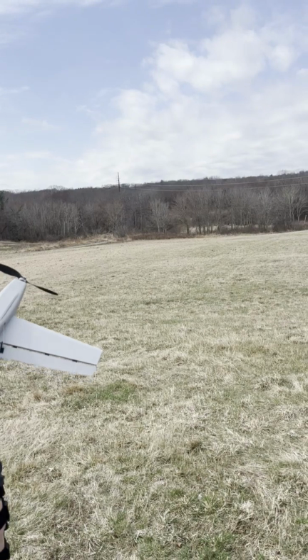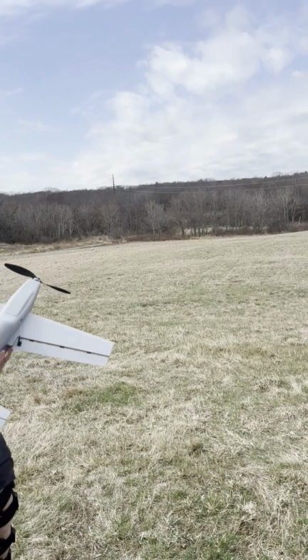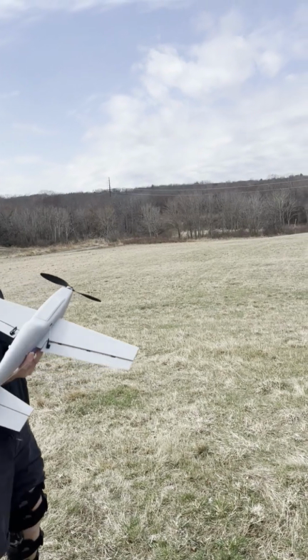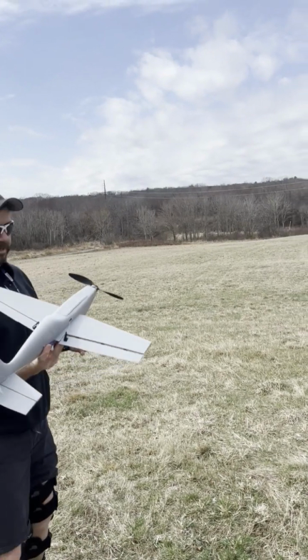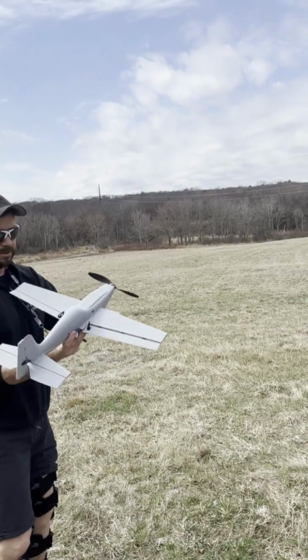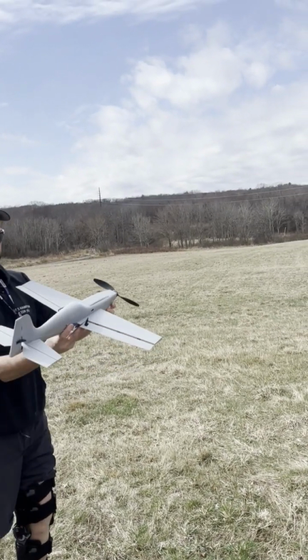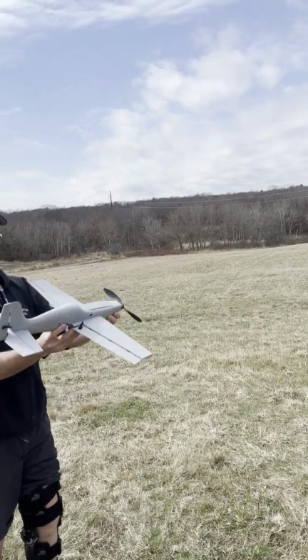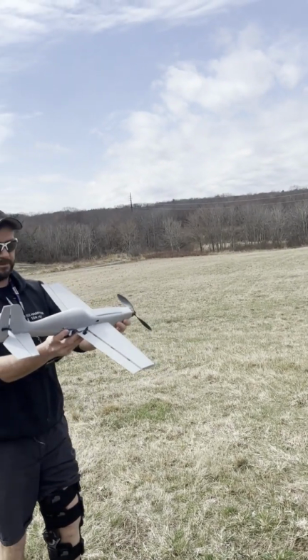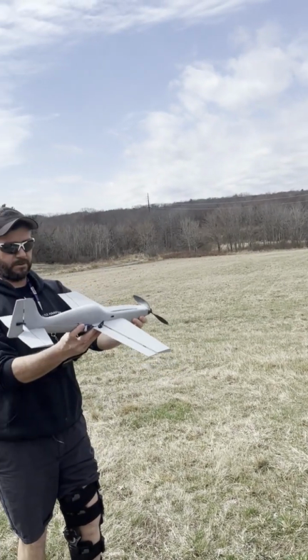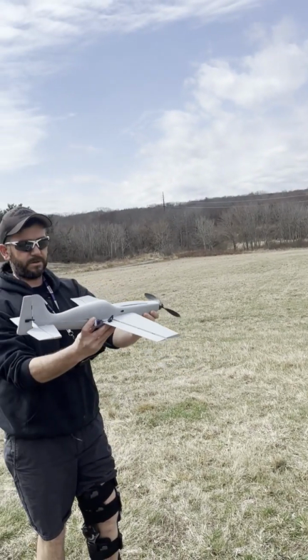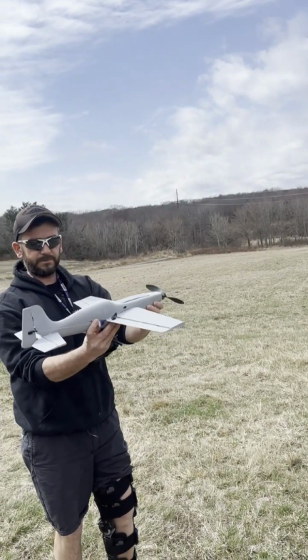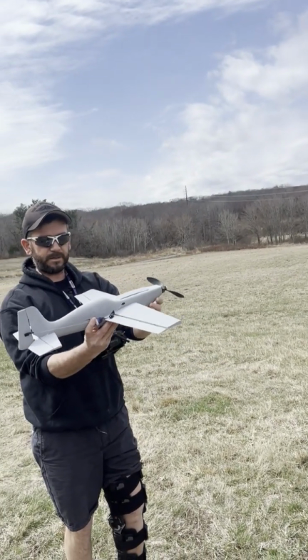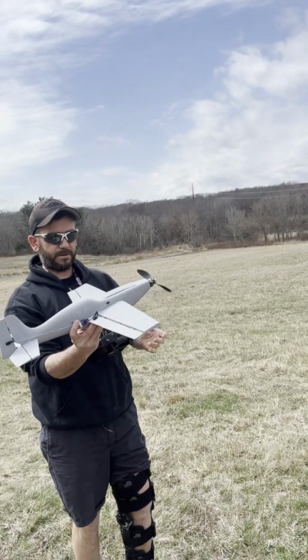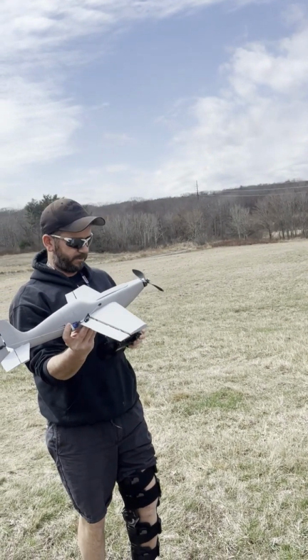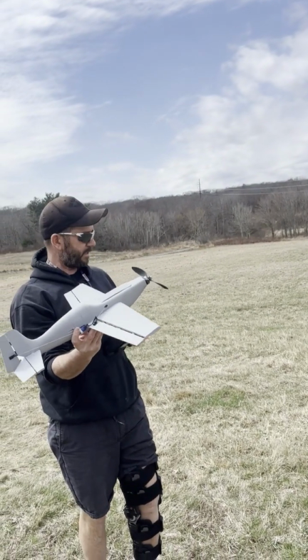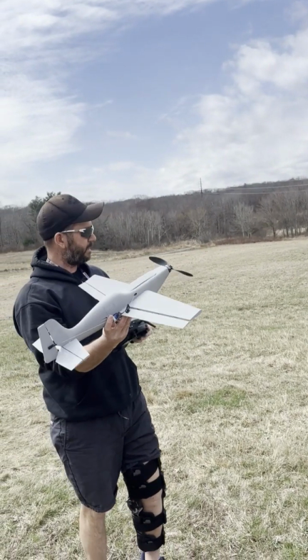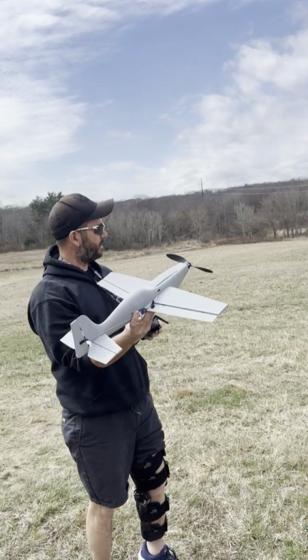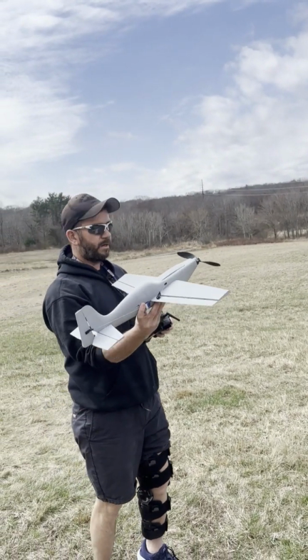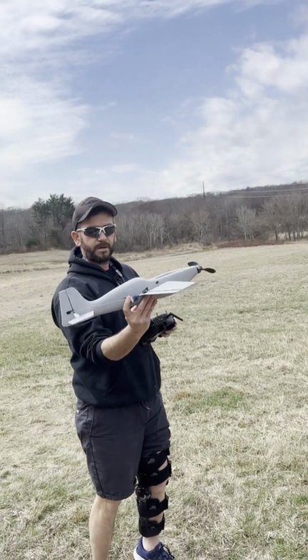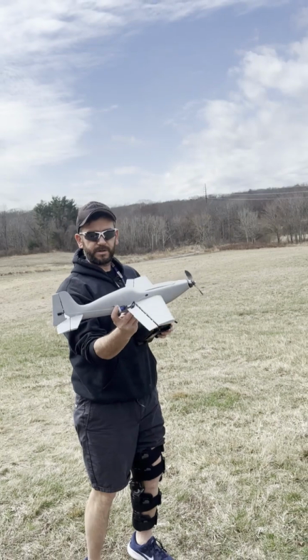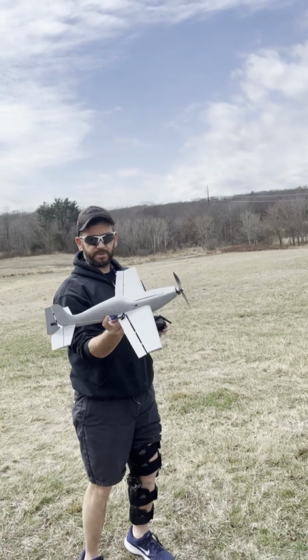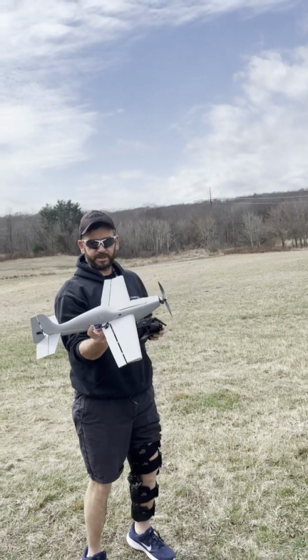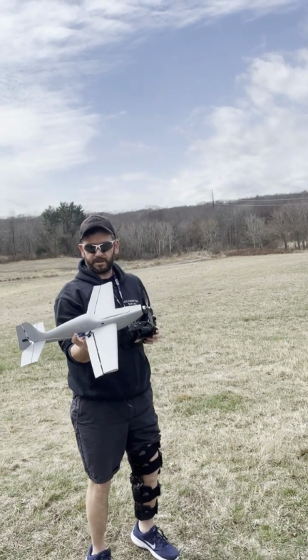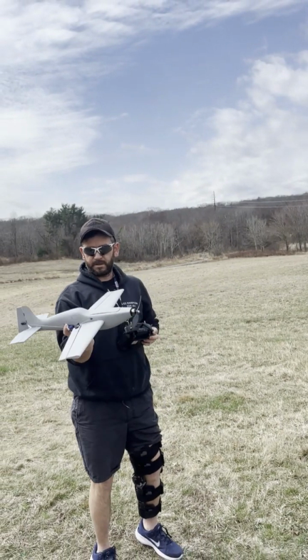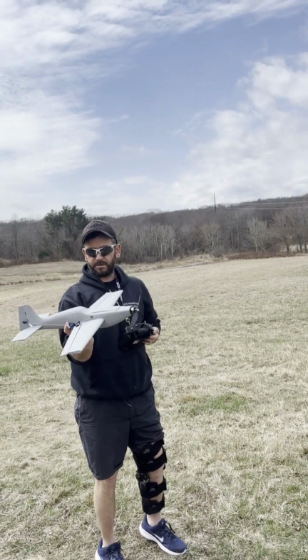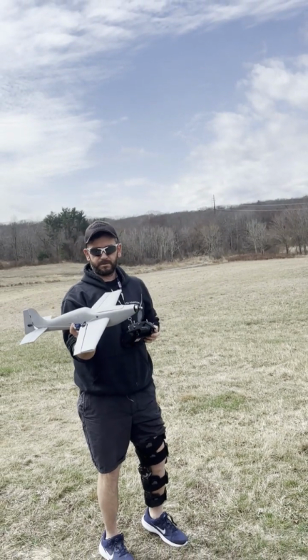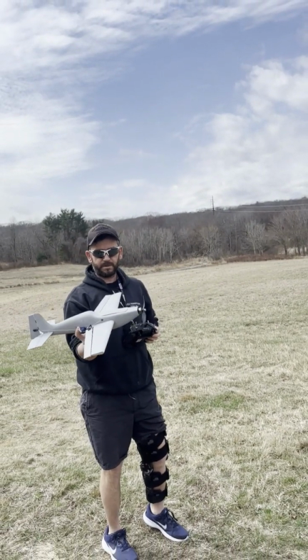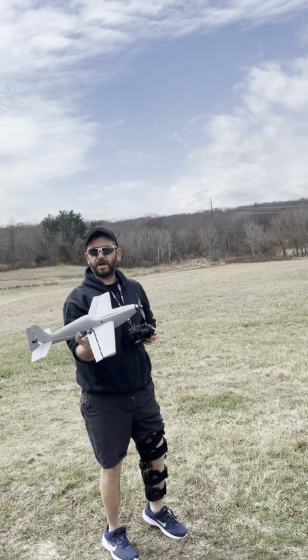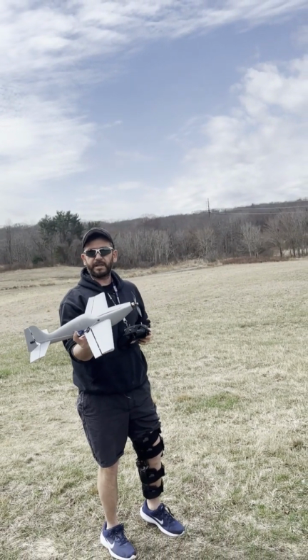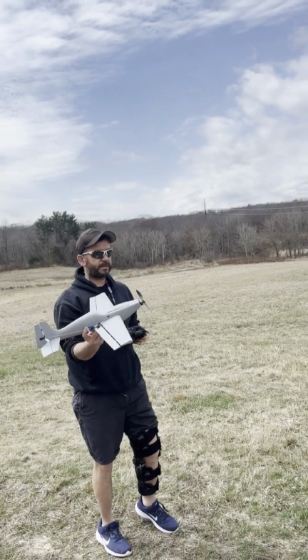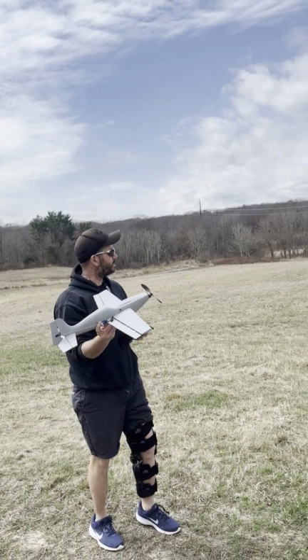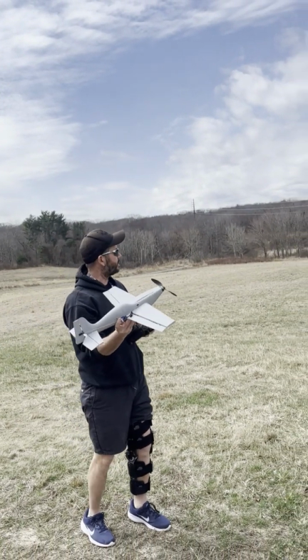All right, so here we go. Lightweight, 3D printed, not a yak, right?